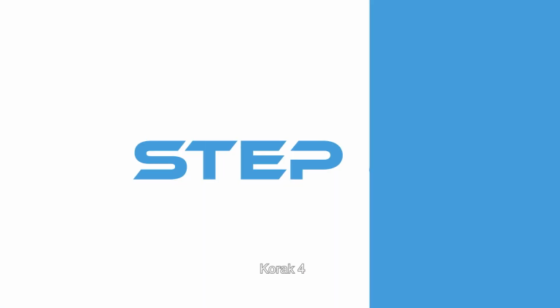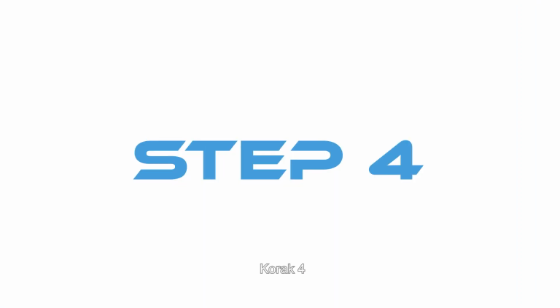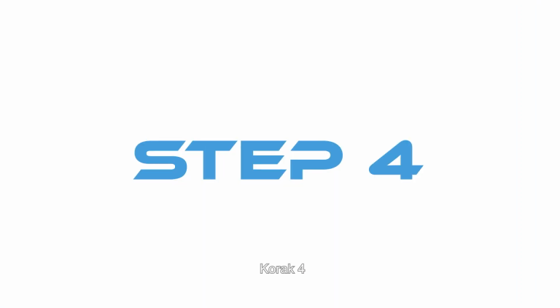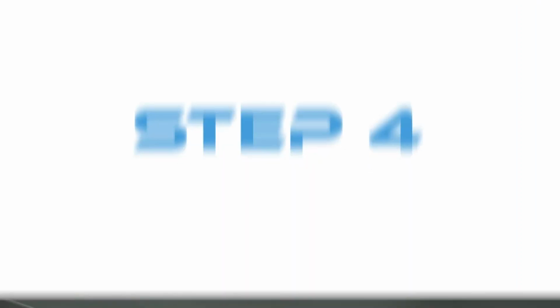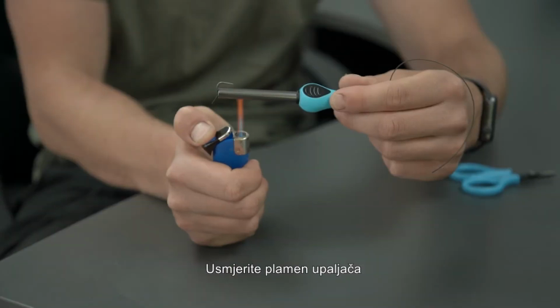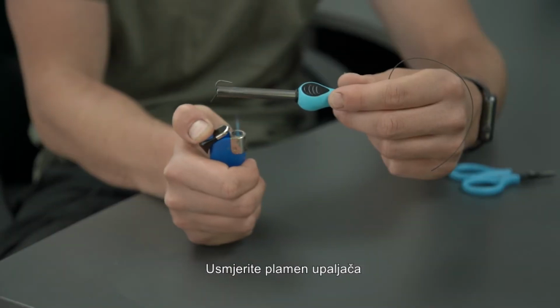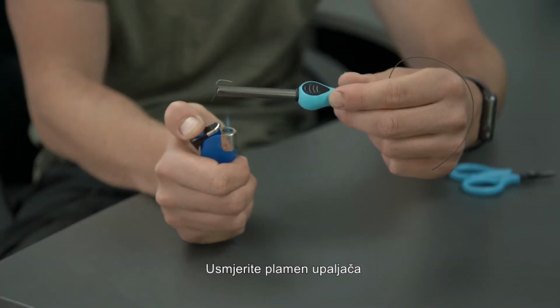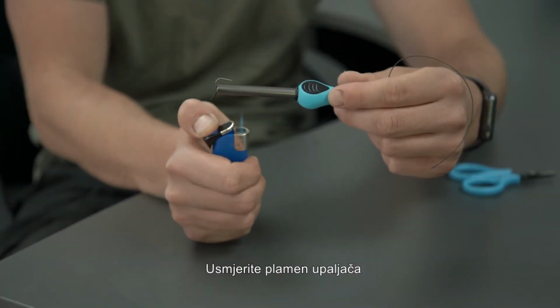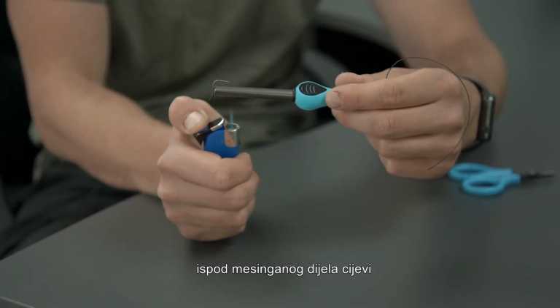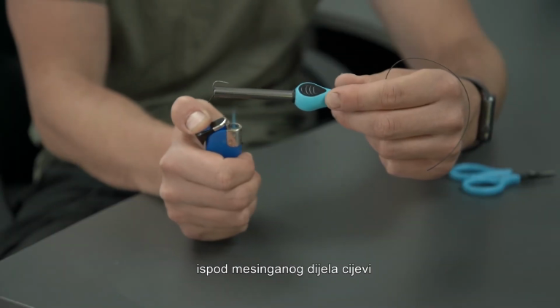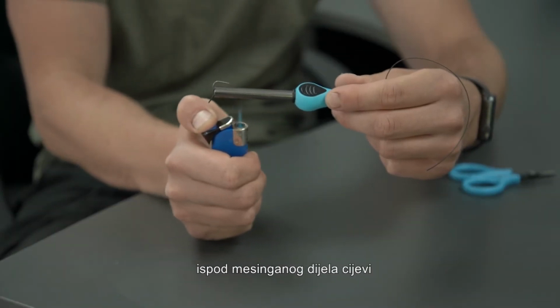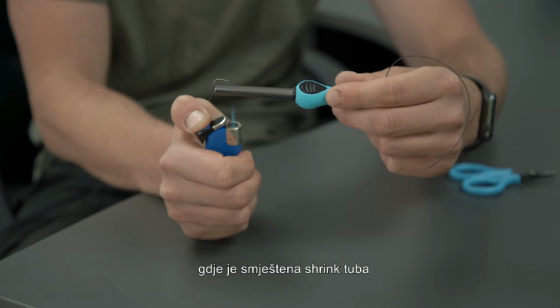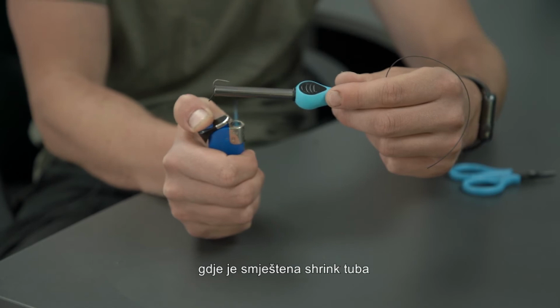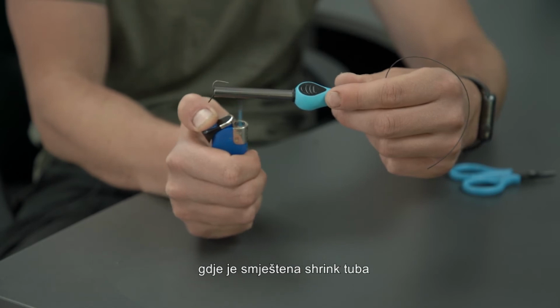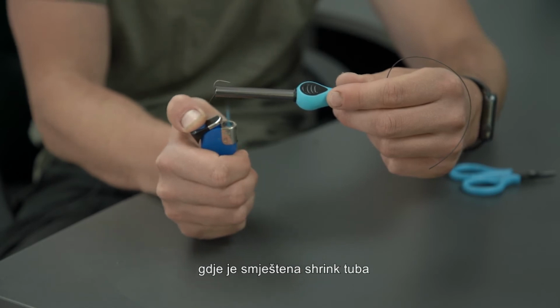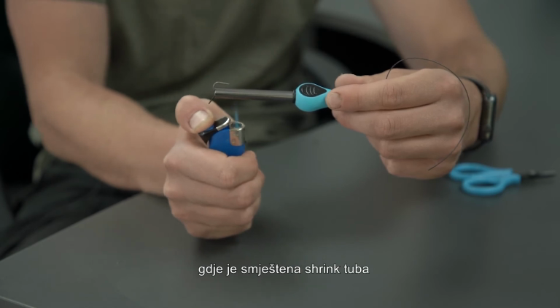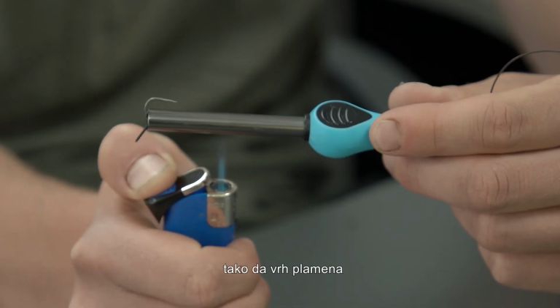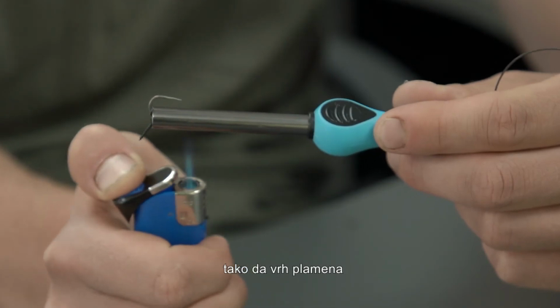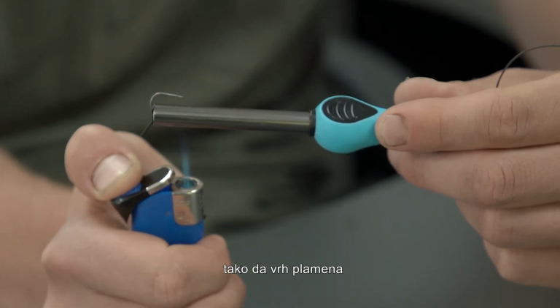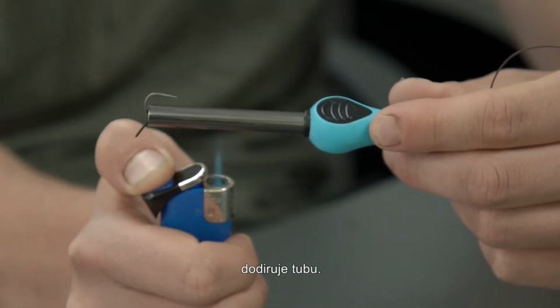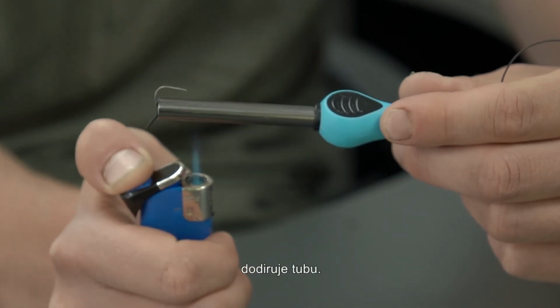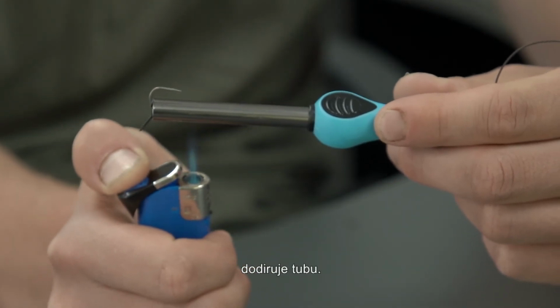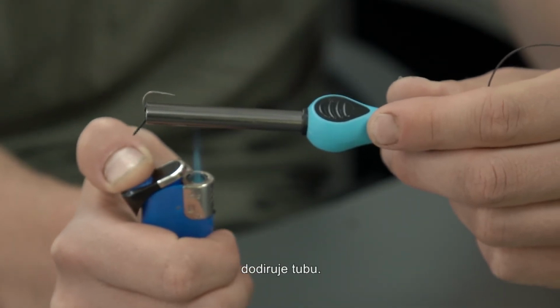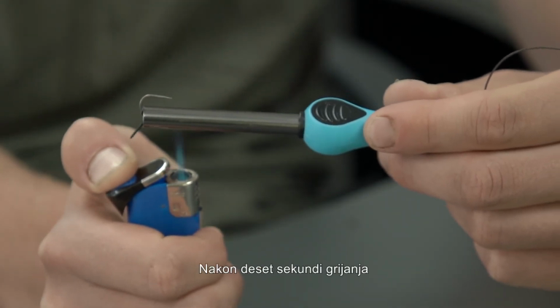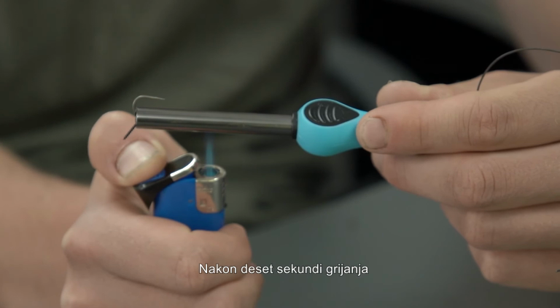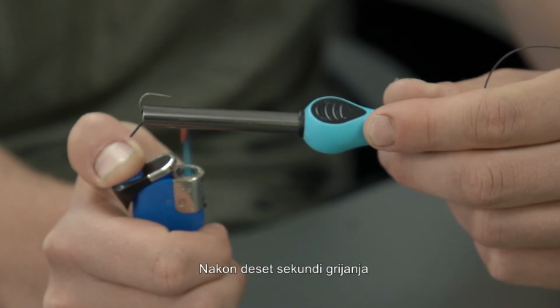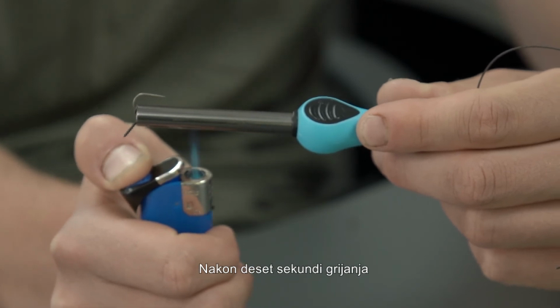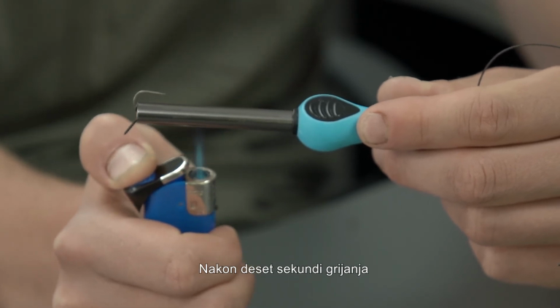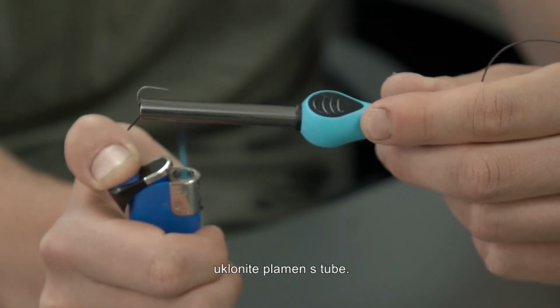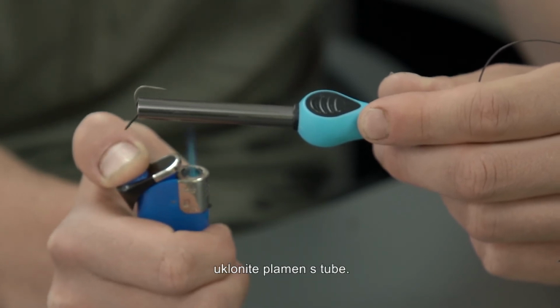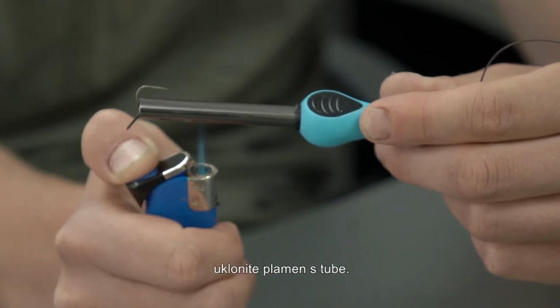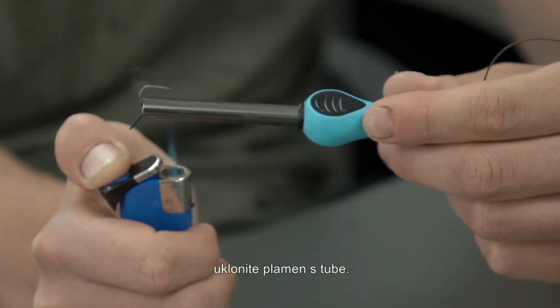Step four: place the flame of a jet lighter under the brass tube where the shrink tube is located so the tip of the flame is touching the tube. After 10 seconds of heating, remove the flame from the tube.